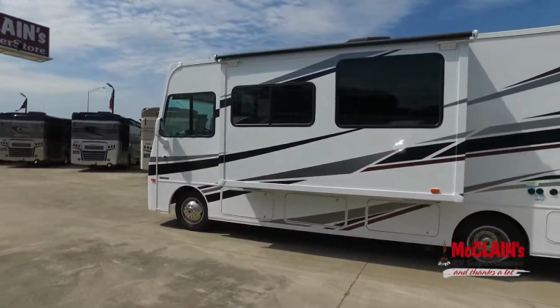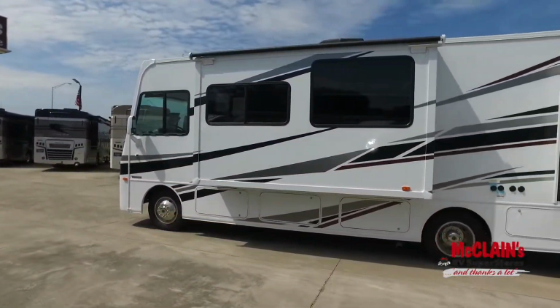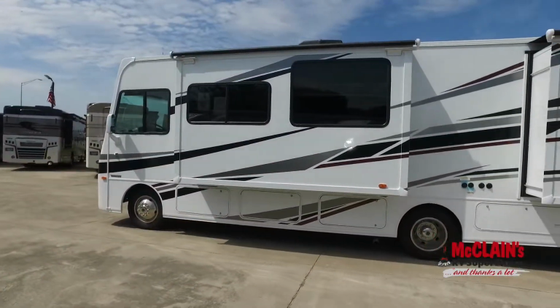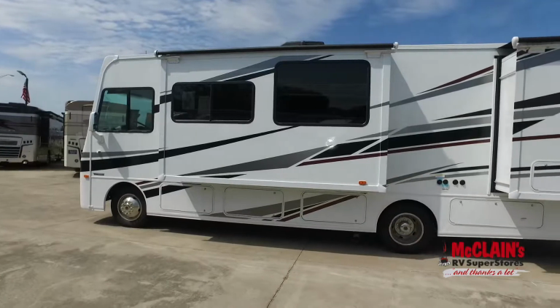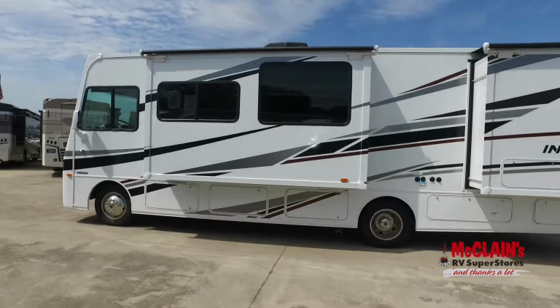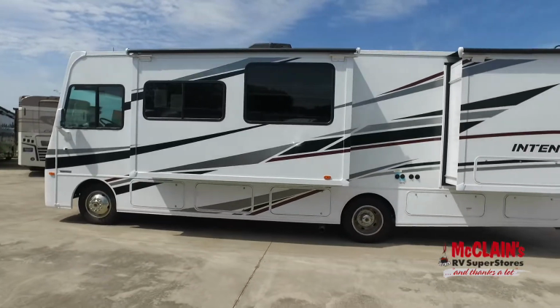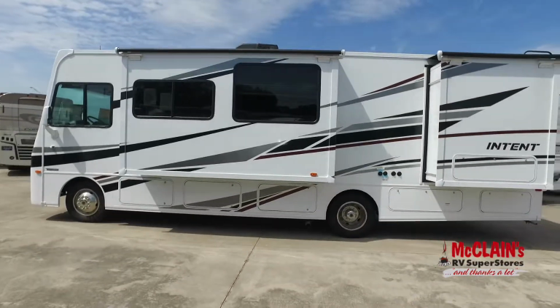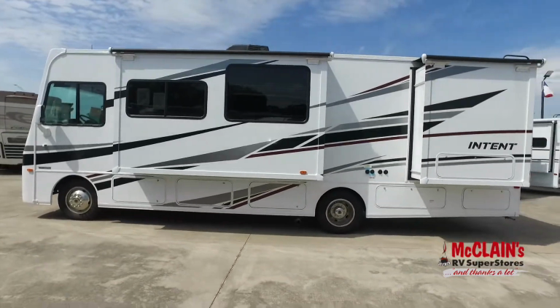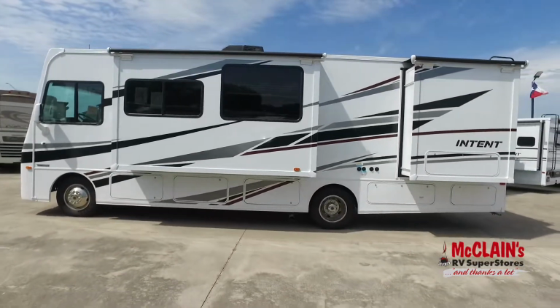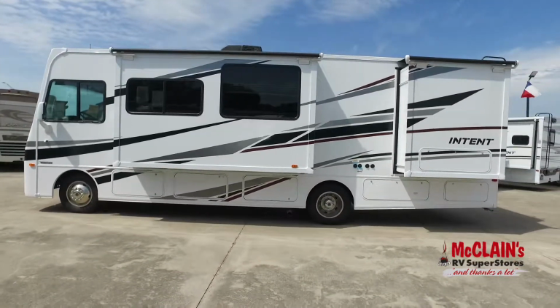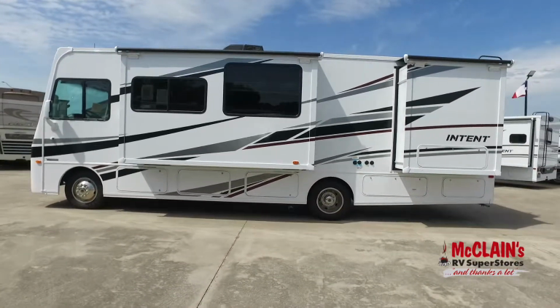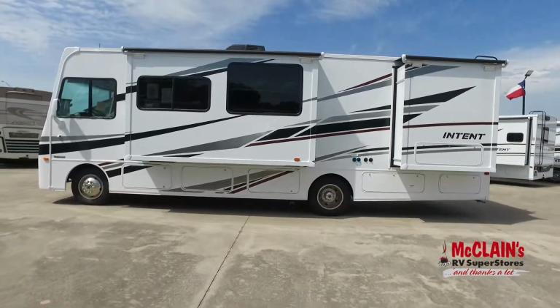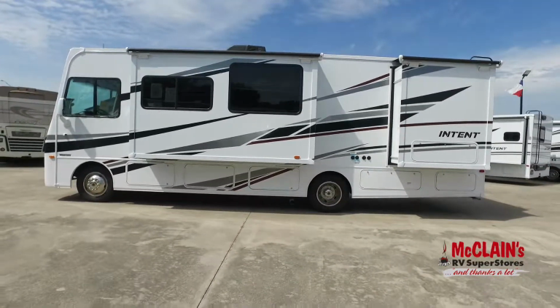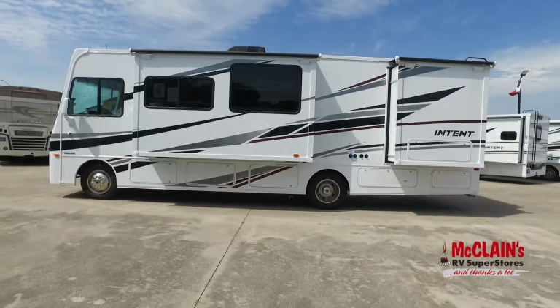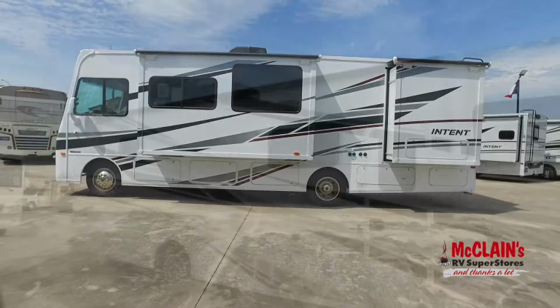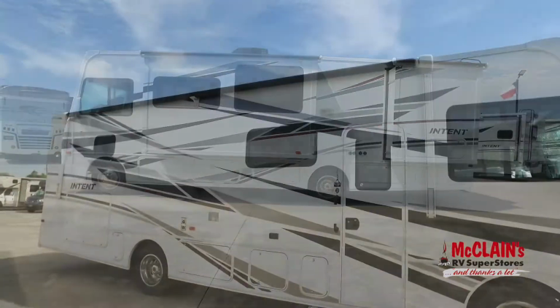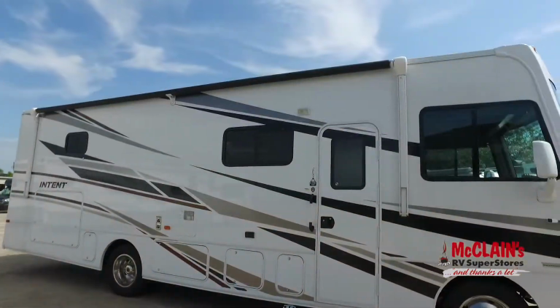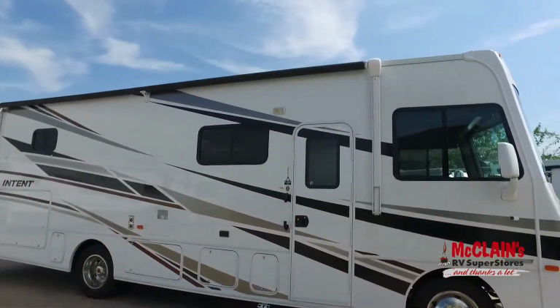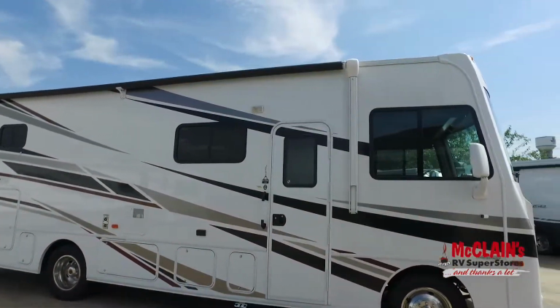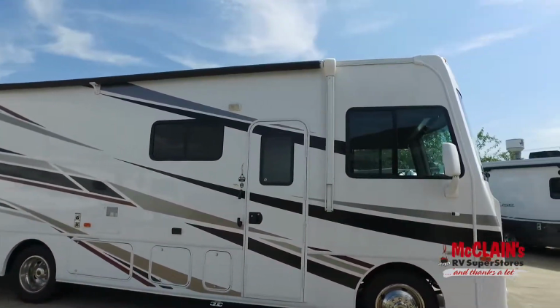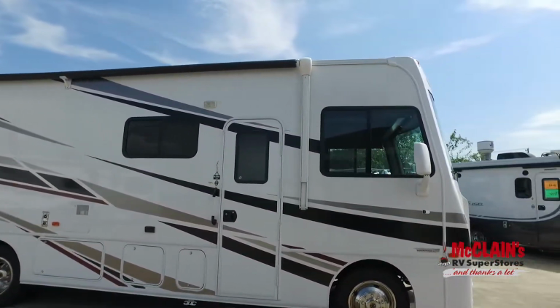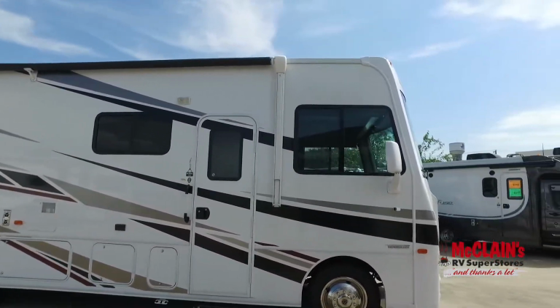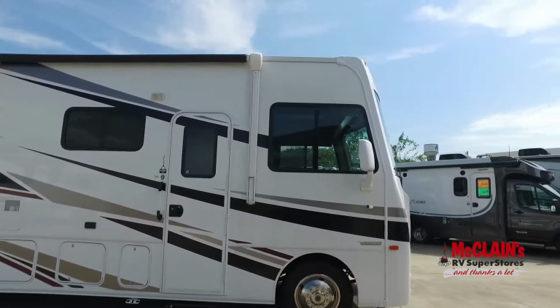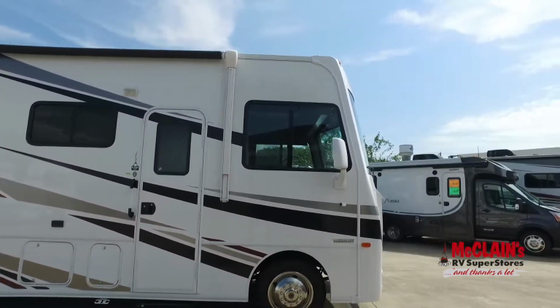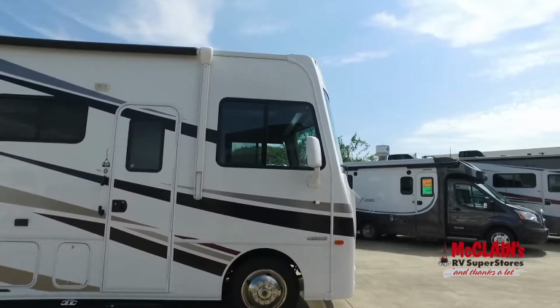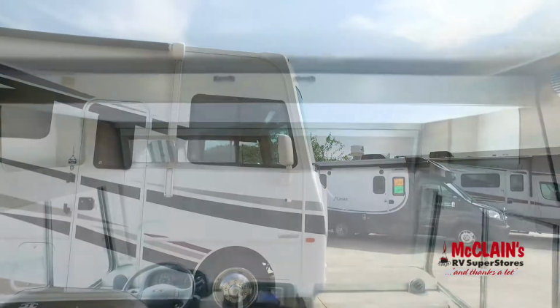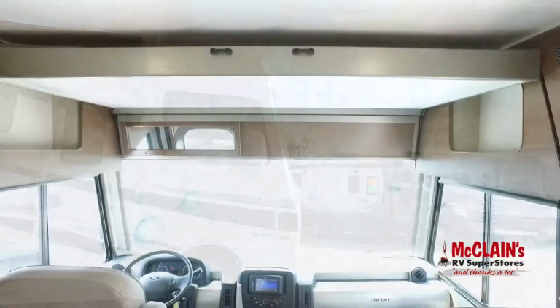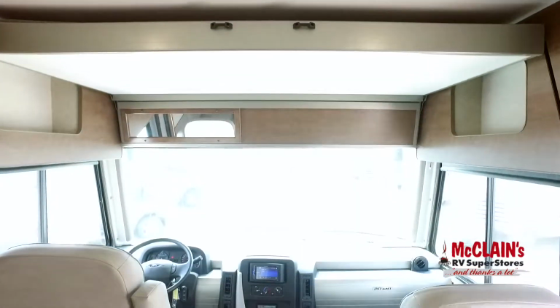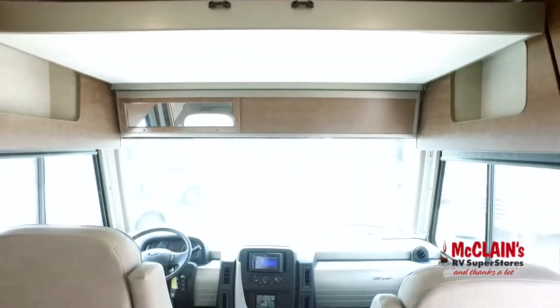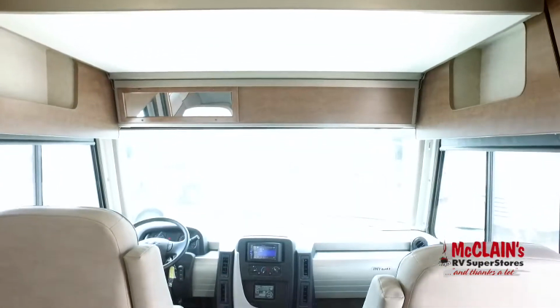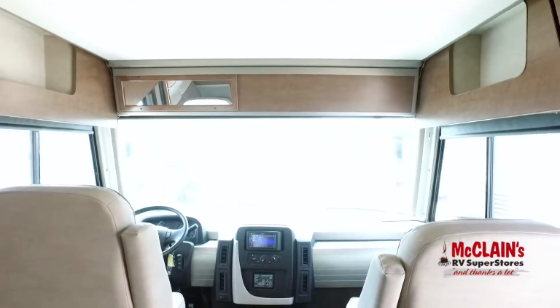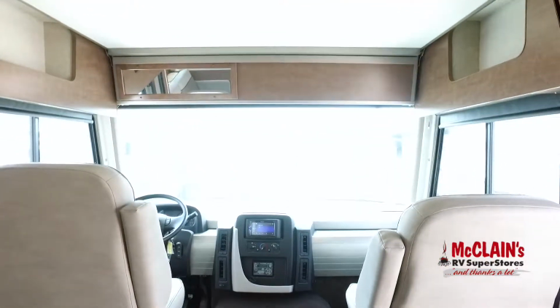The all-new Winnebago Intent is a reimagined Class A motorhome that gives you the lifestyle you've been longing for at a price that meets your budget. From the moment you step inside, you'll realize the Intent is different — sleek.